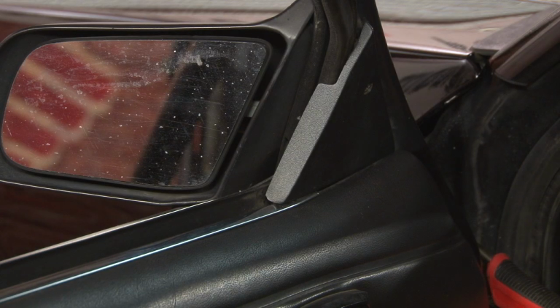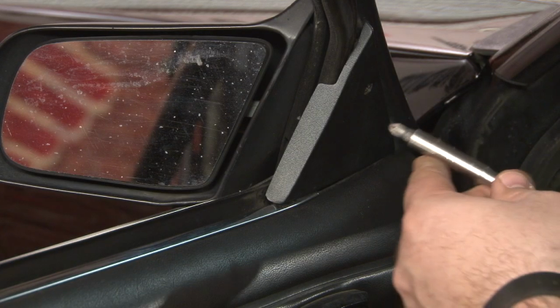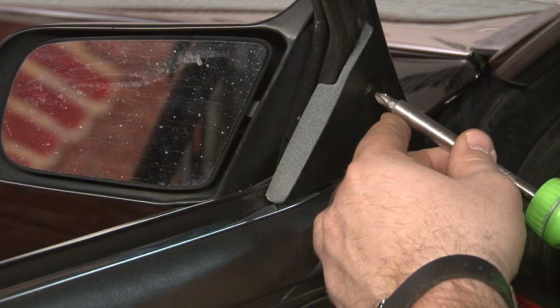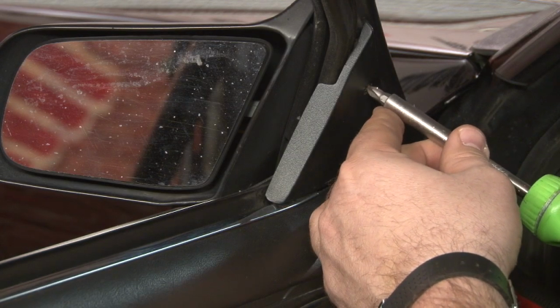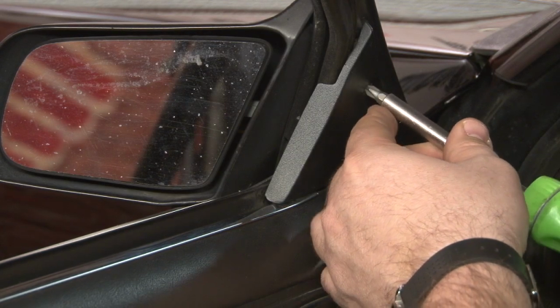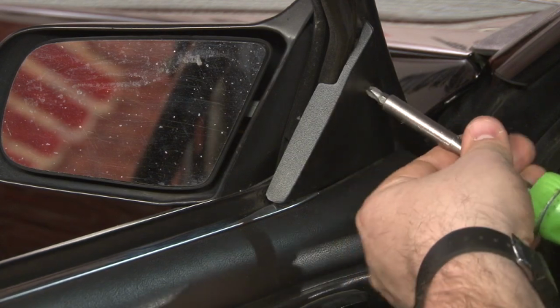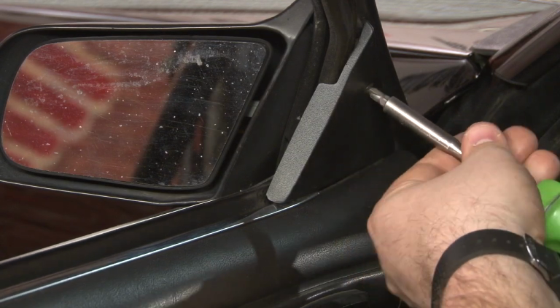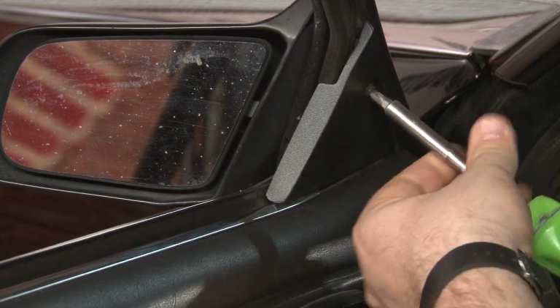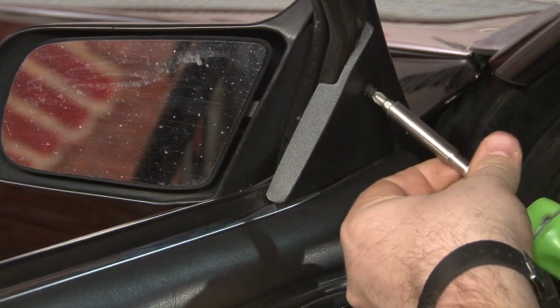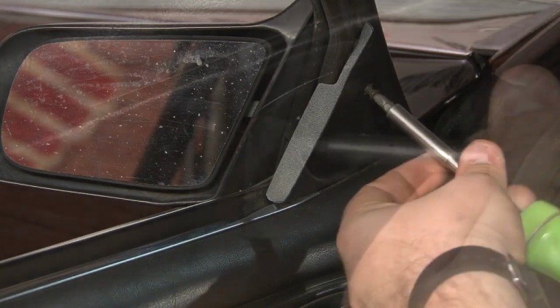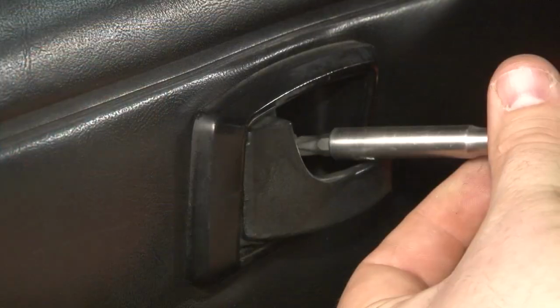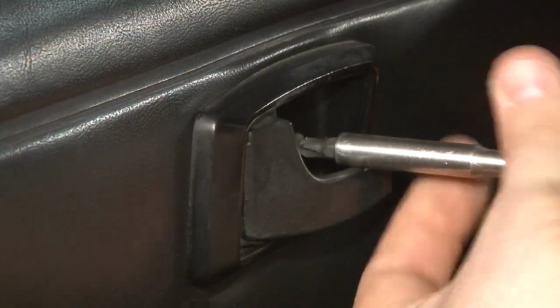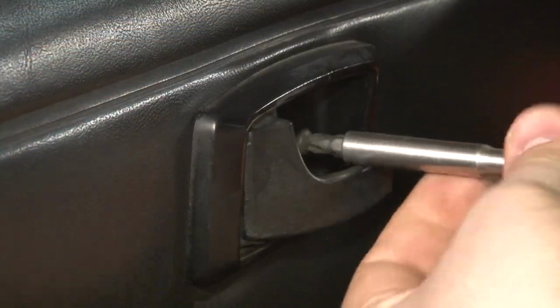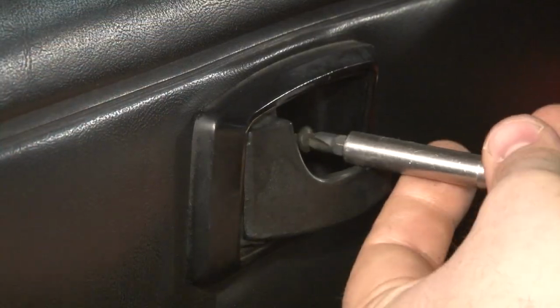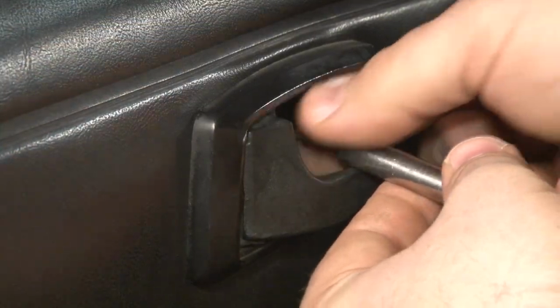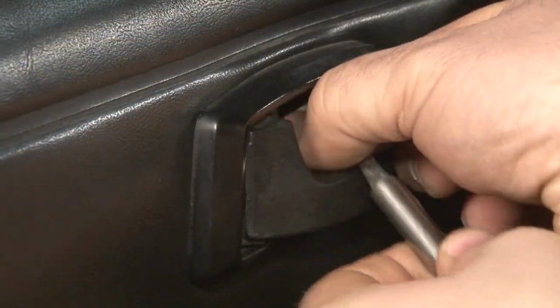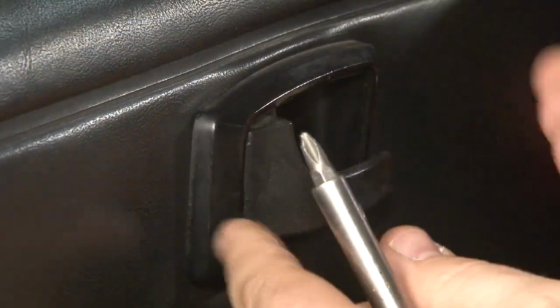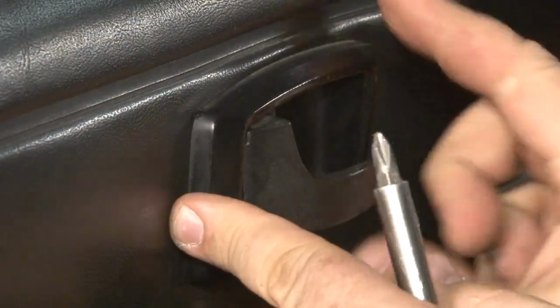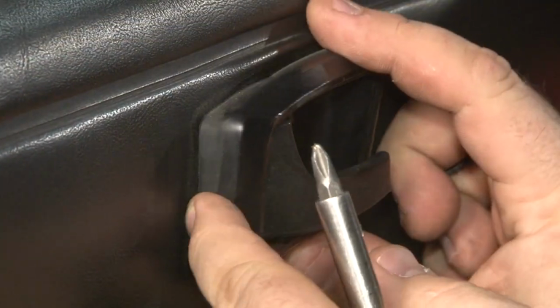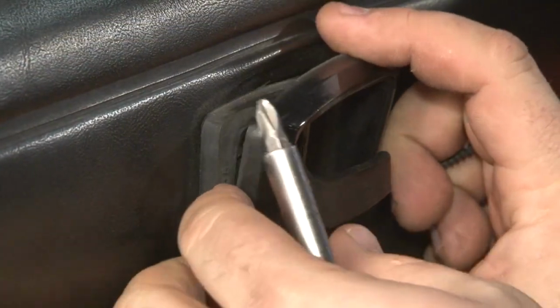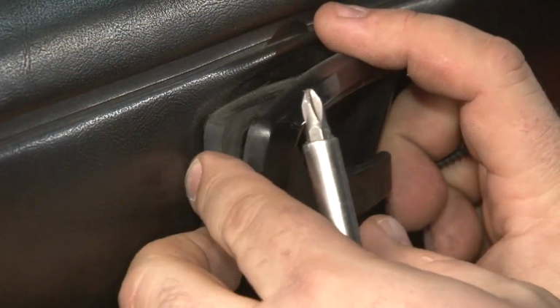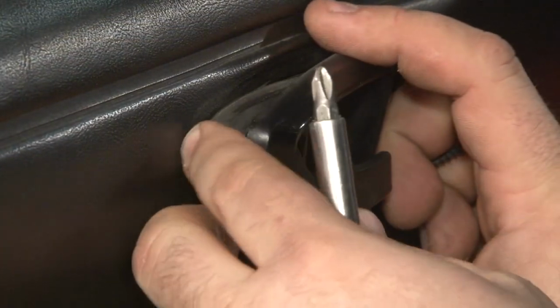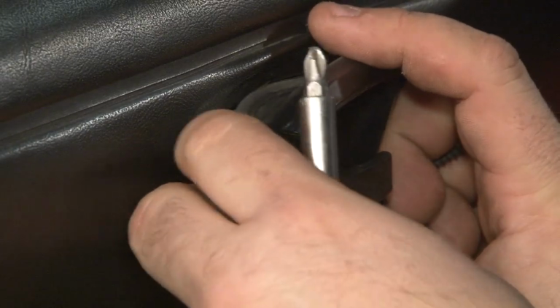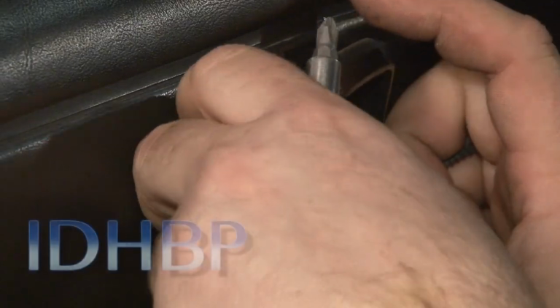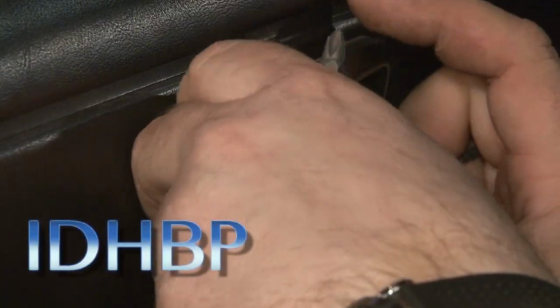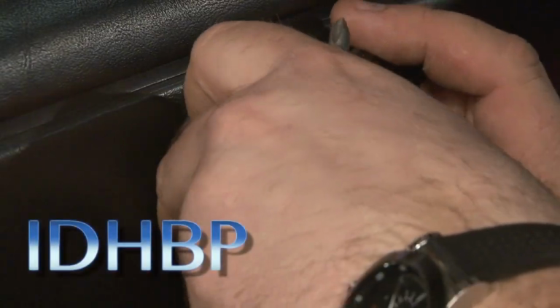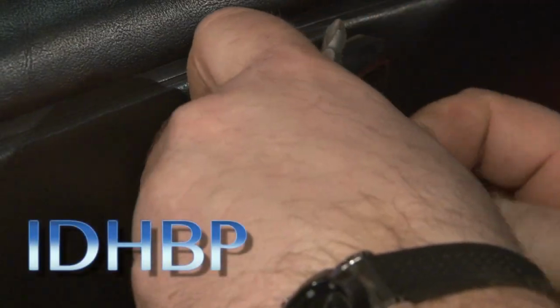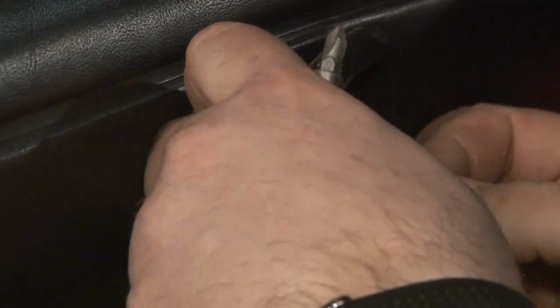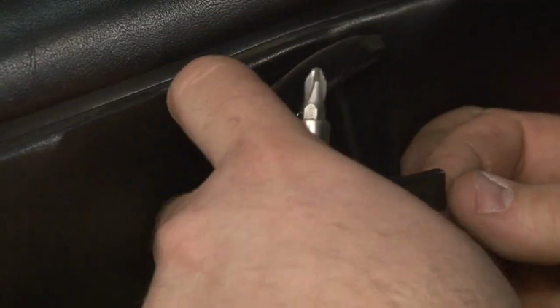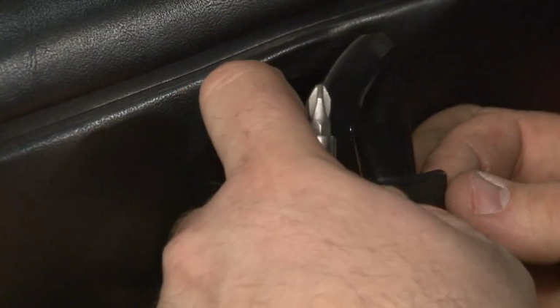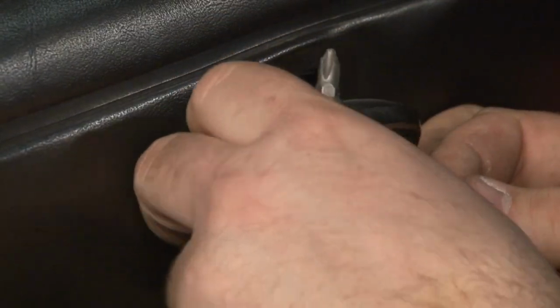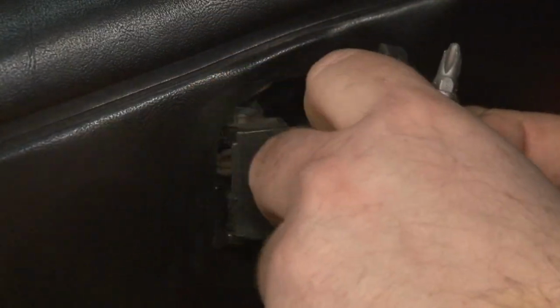Replacing our map pockets is going to require us to pull our door panel off. We're going to start with the mirror cover. Now we're going to remove our door cup. It's a great time to replace any of these parts if they have any damage. In our case, ours are in pretty good shape still.